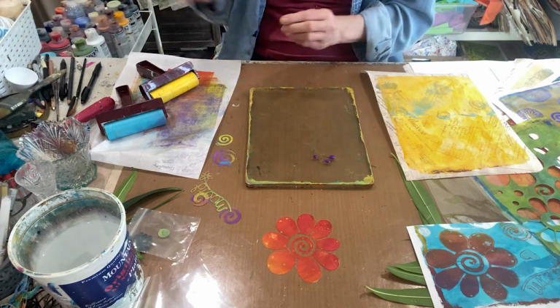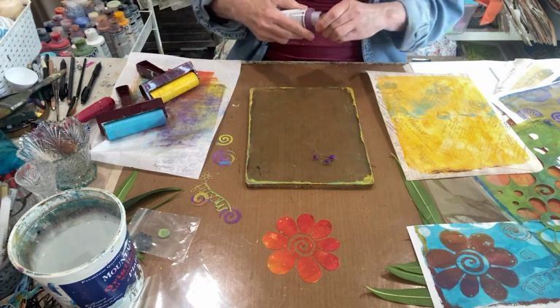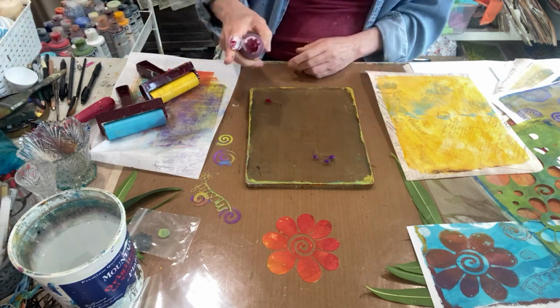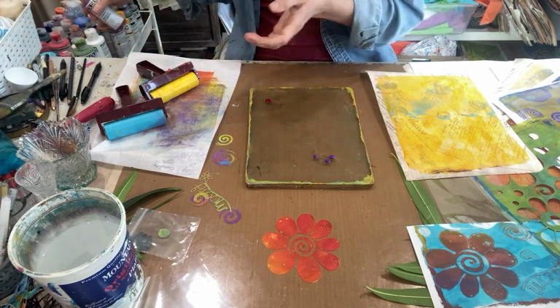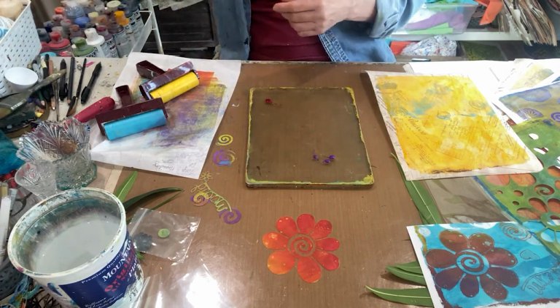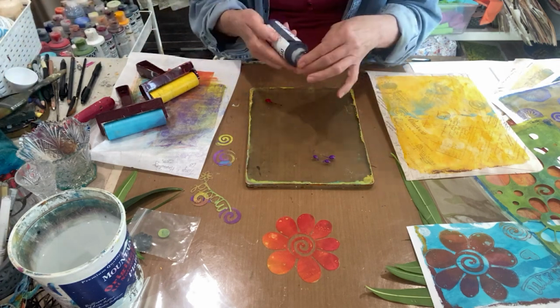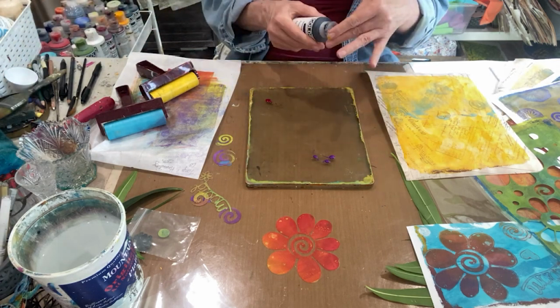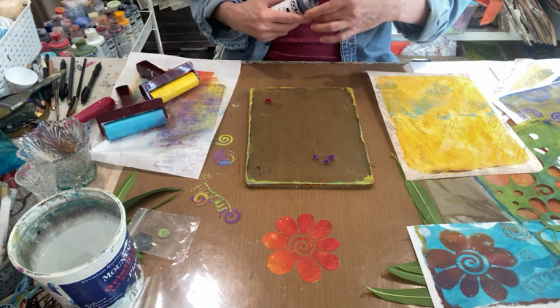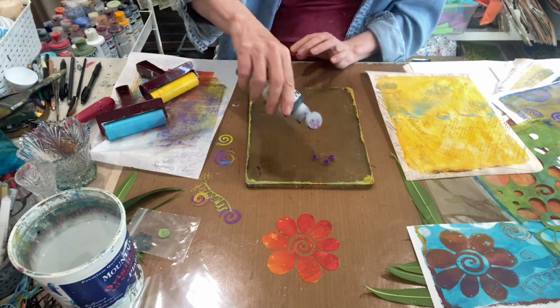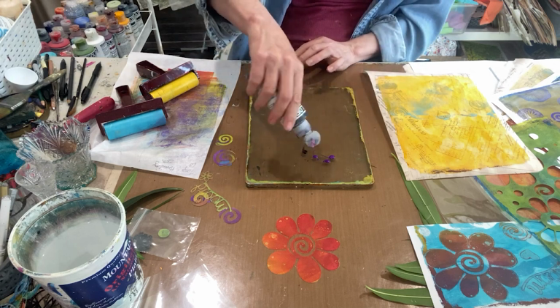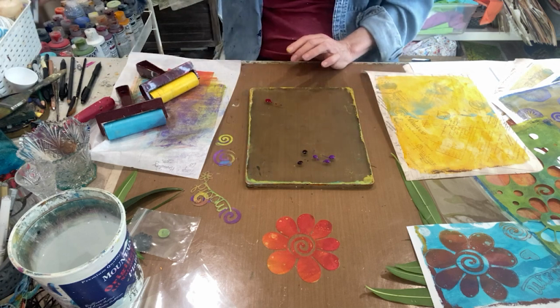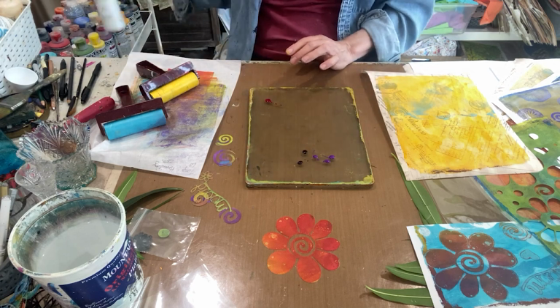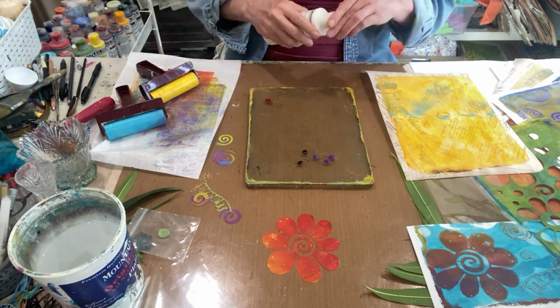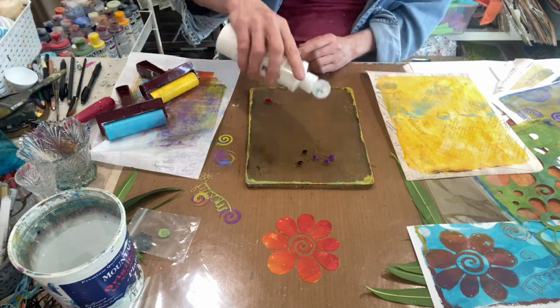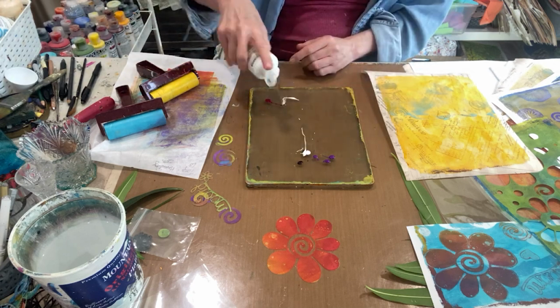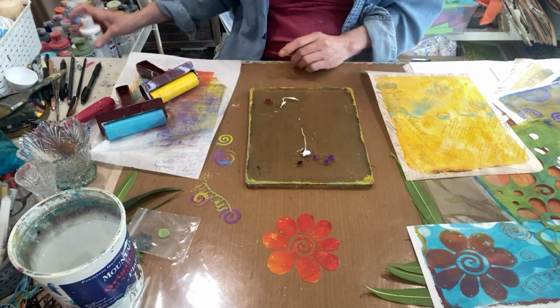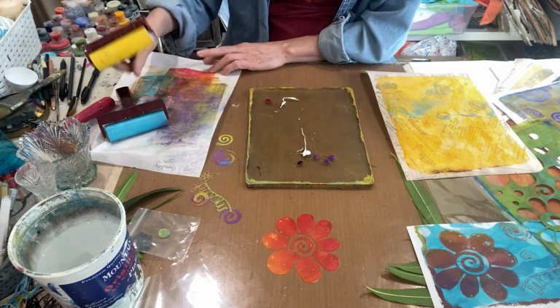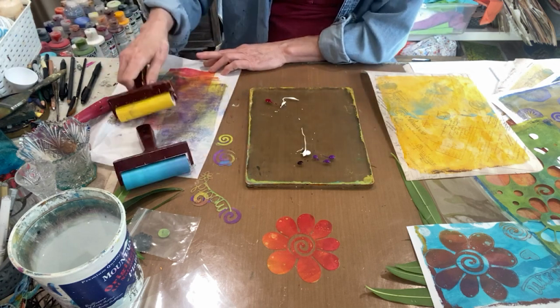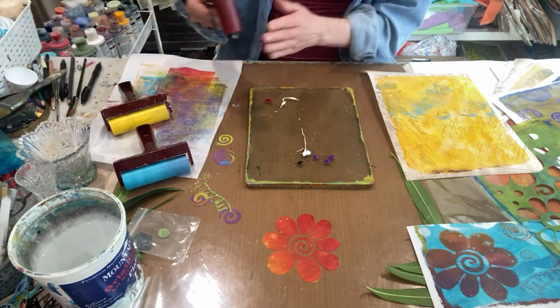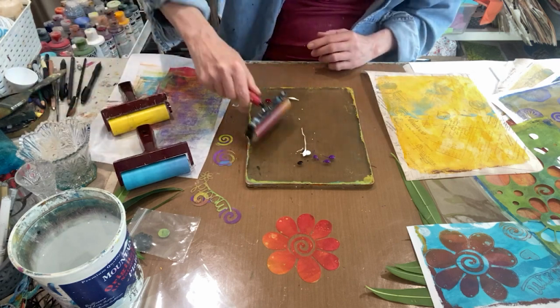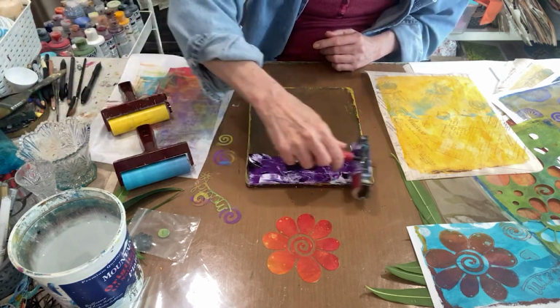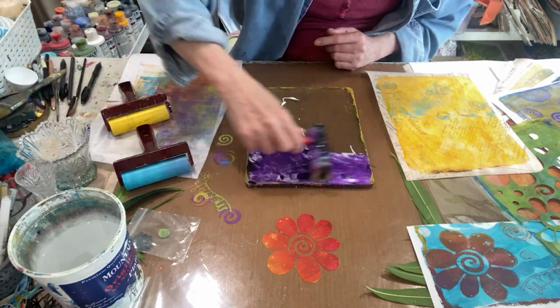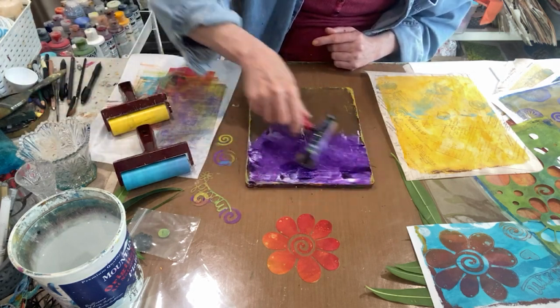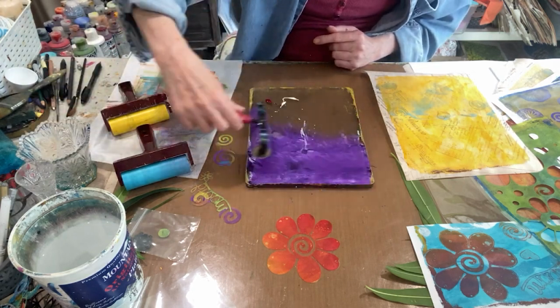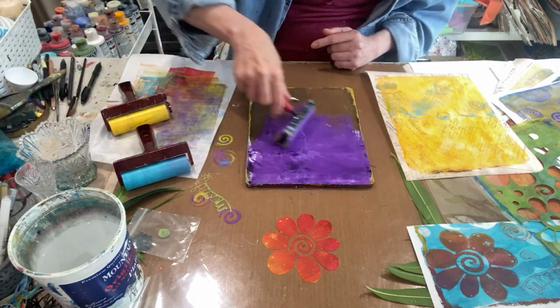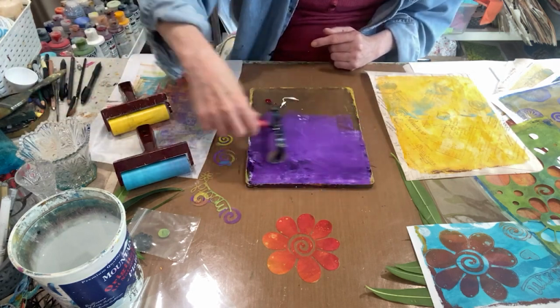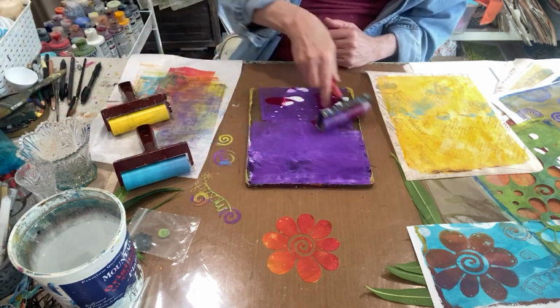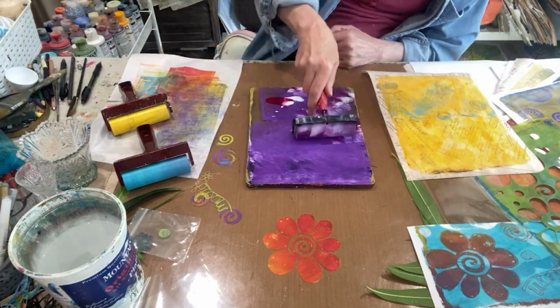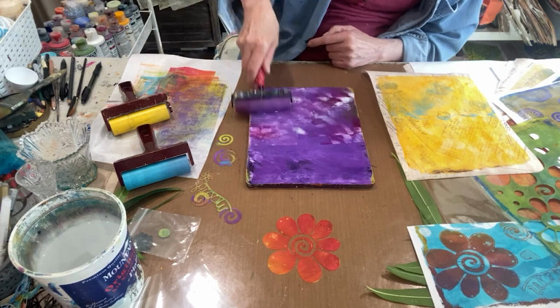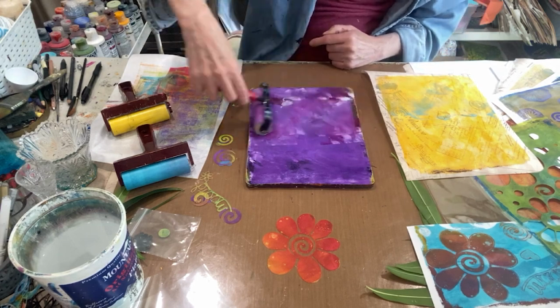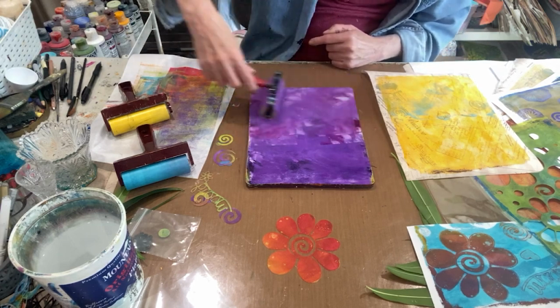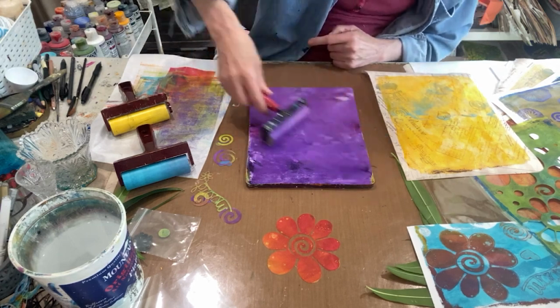So again the crushed grape, some dioxazine purple, quinacridone magenta, and titanium white — it's almost all lavender but that's okay.